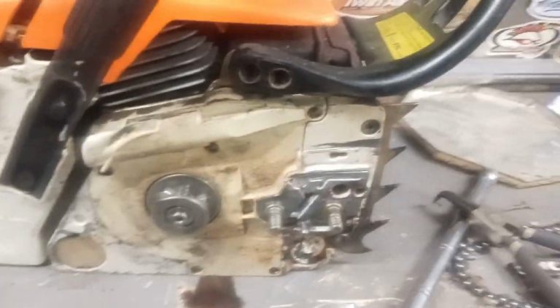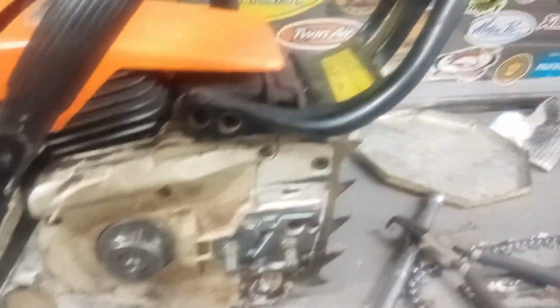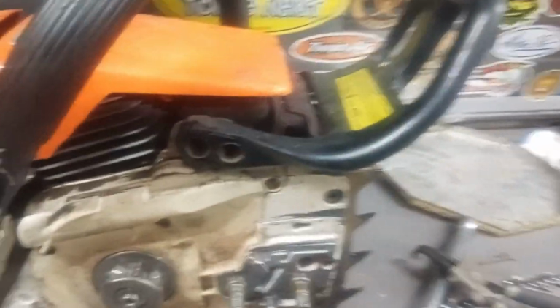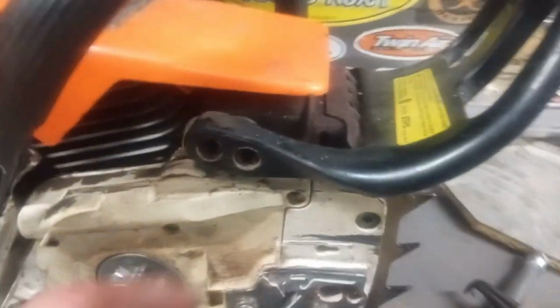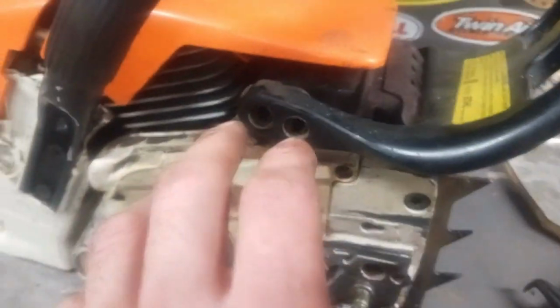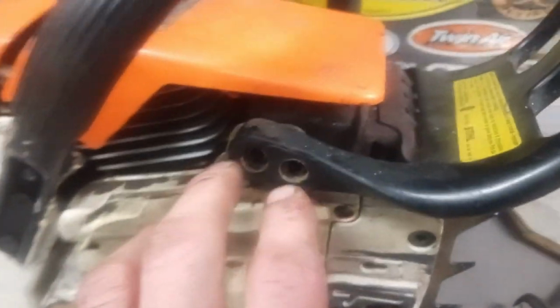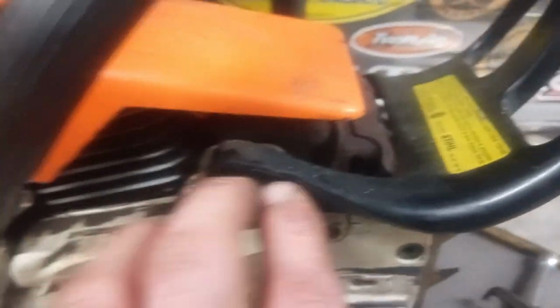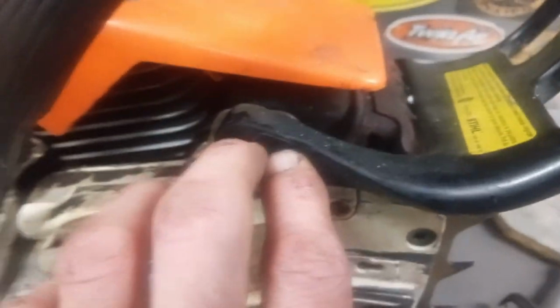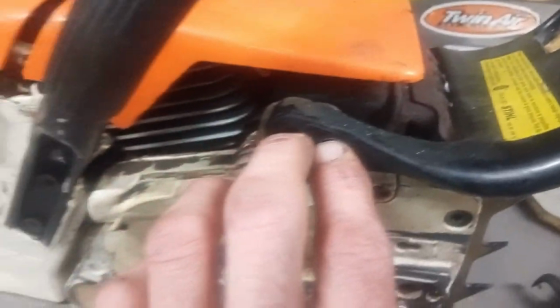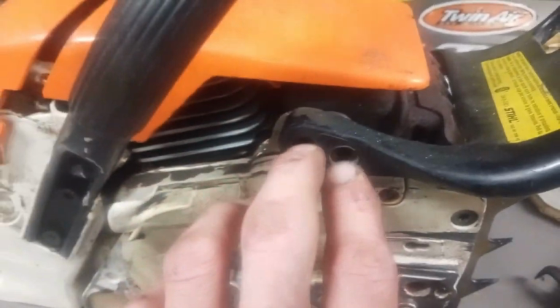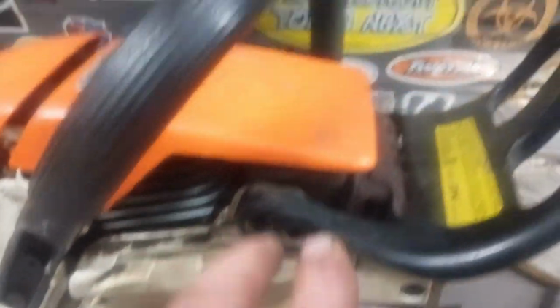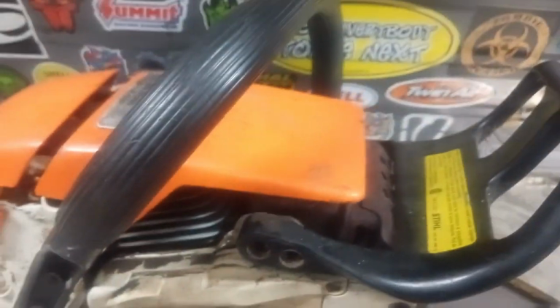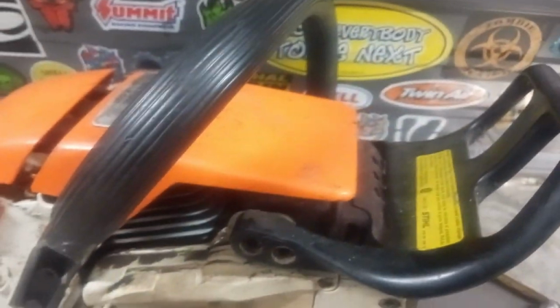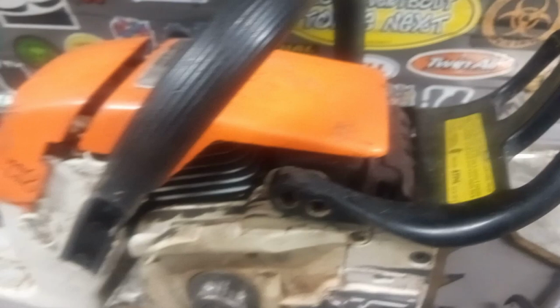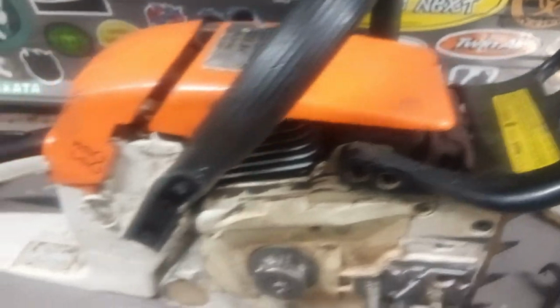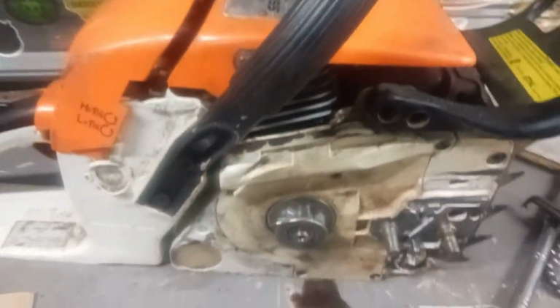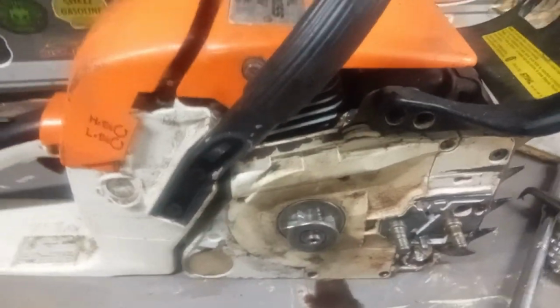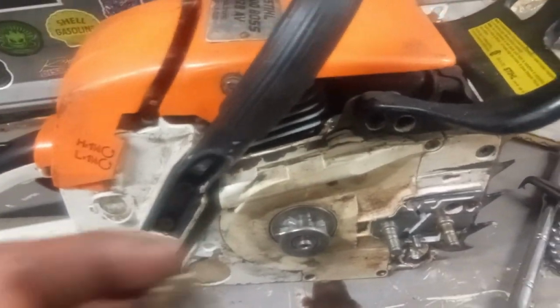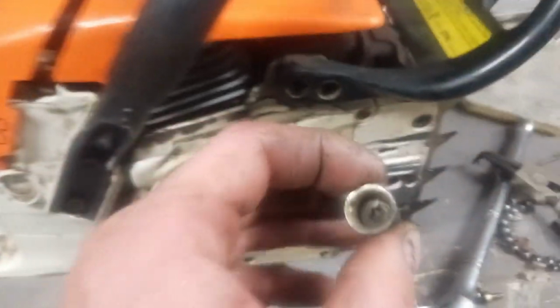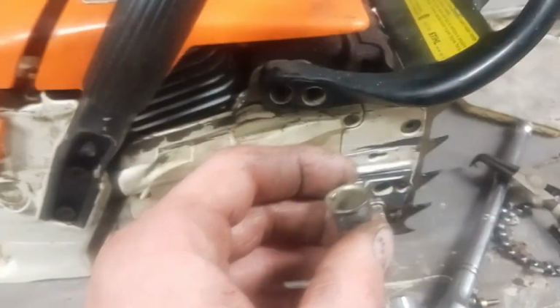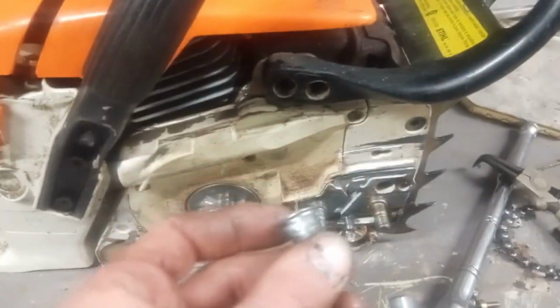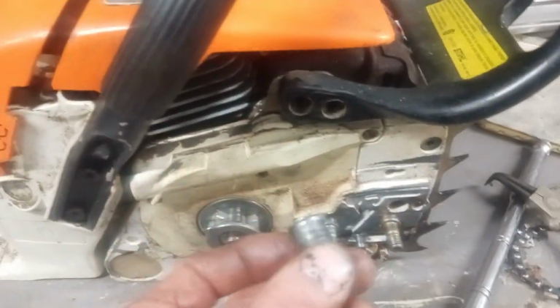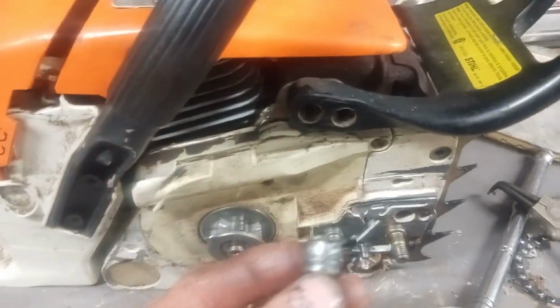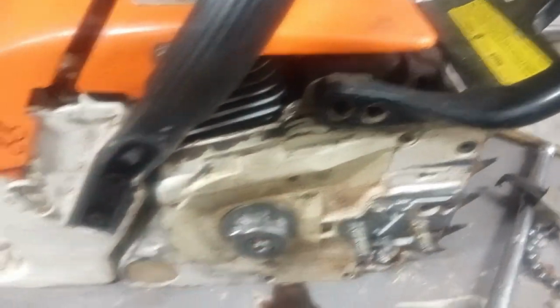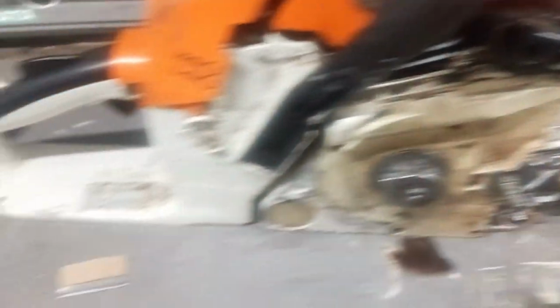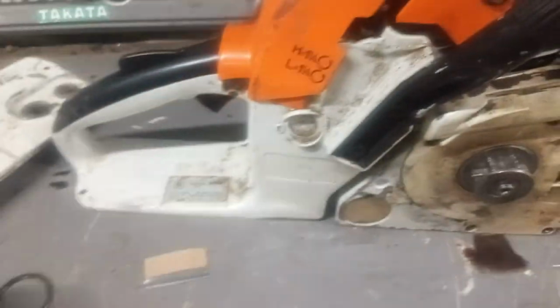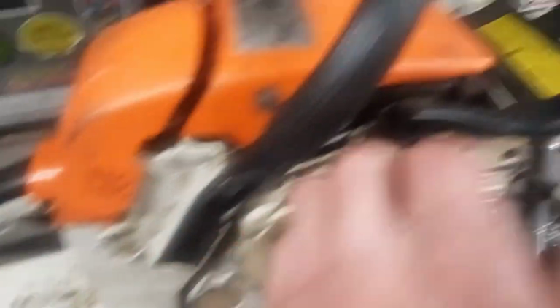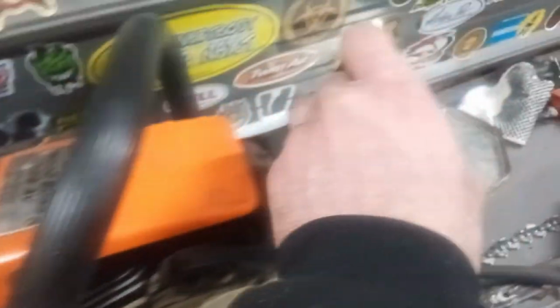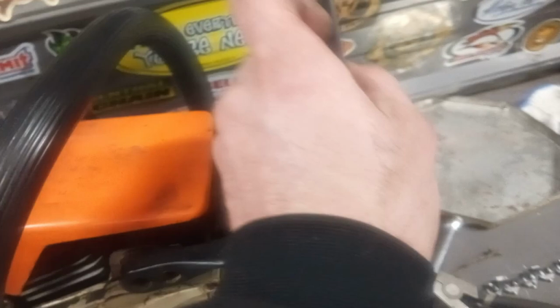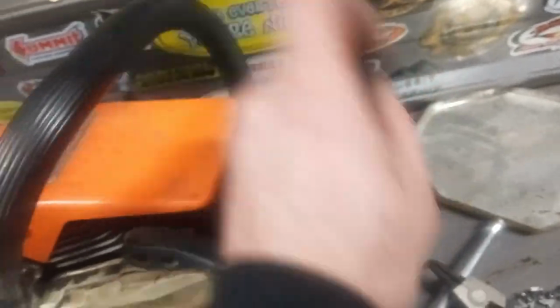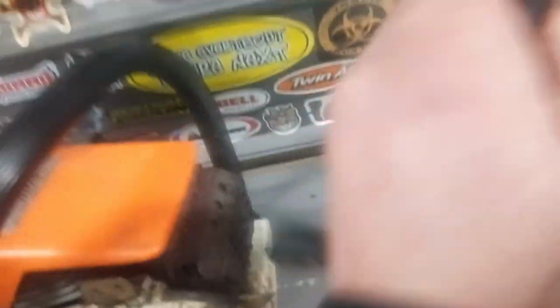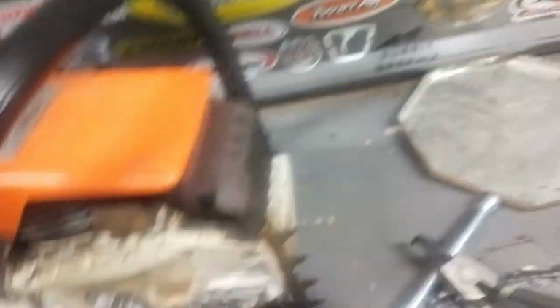There are going to be two torx screws on this side and one torx on the other side. The other side has this fancy washer. They come out pretty good and that just pulls off.